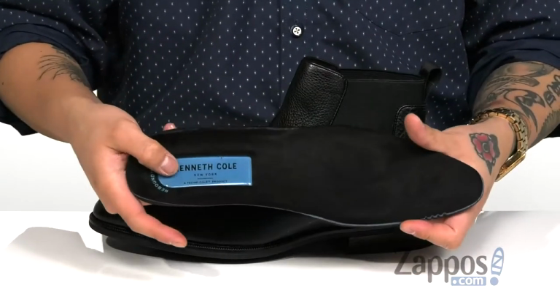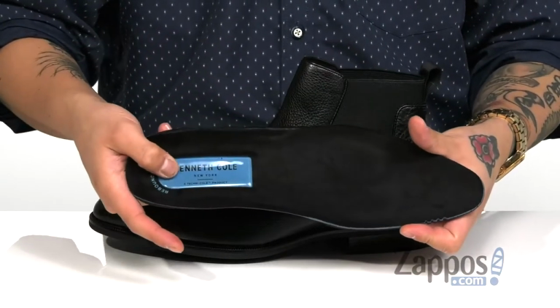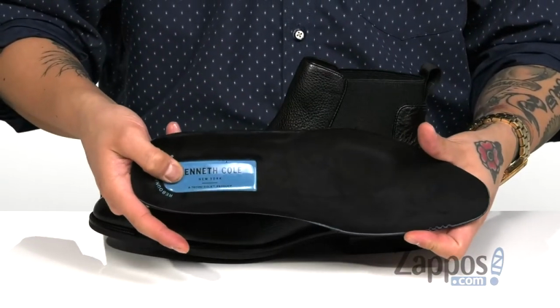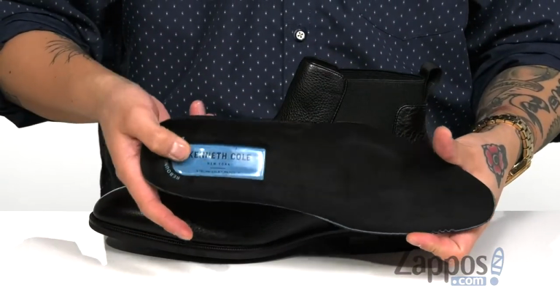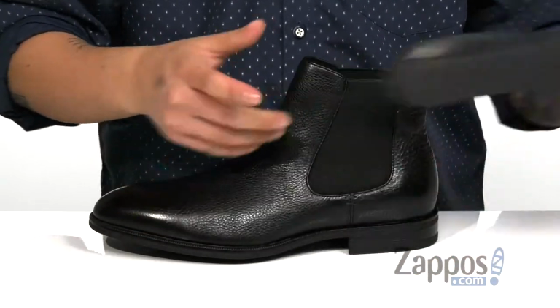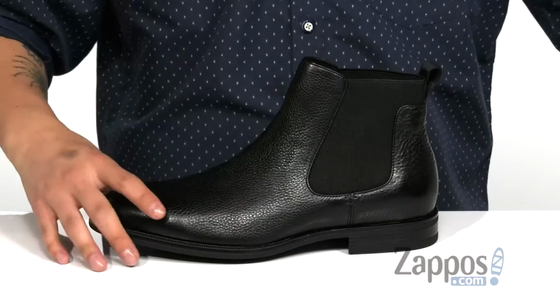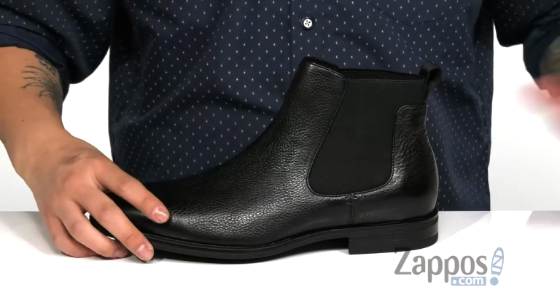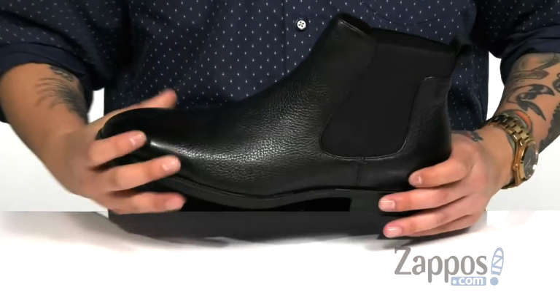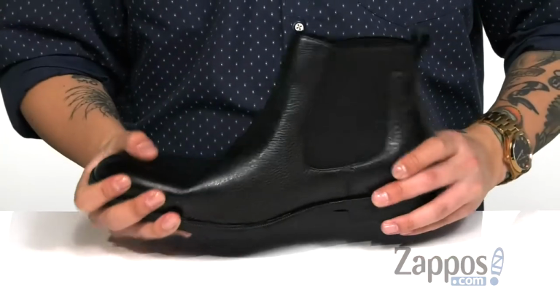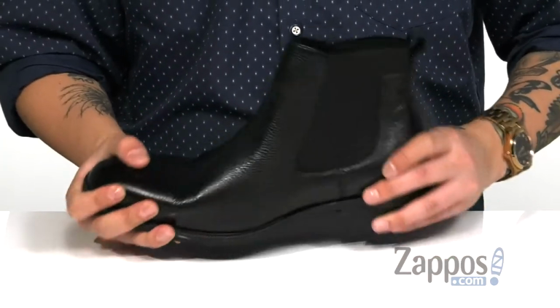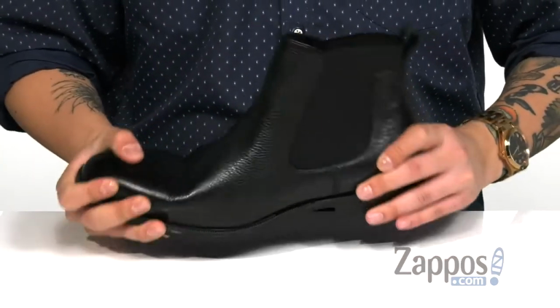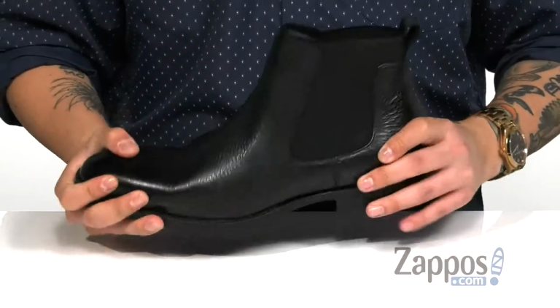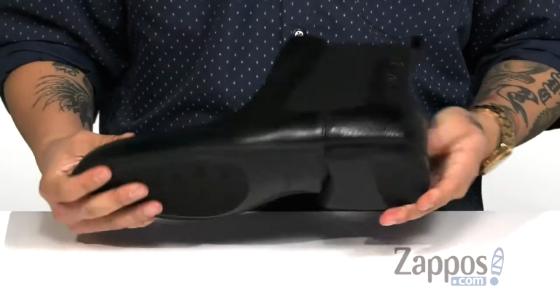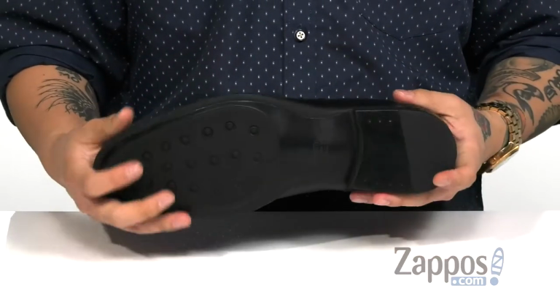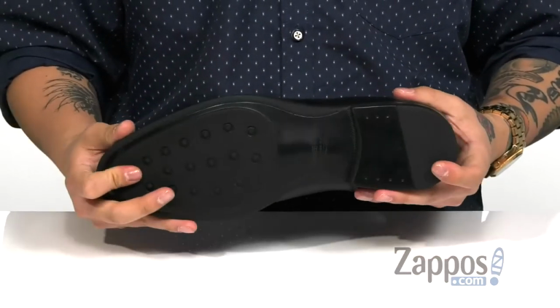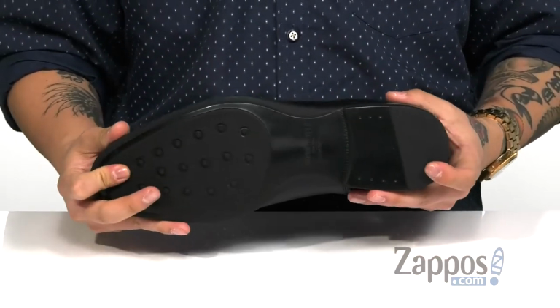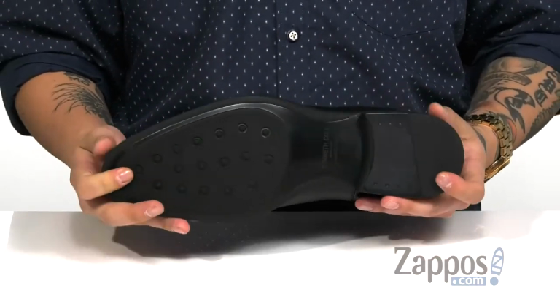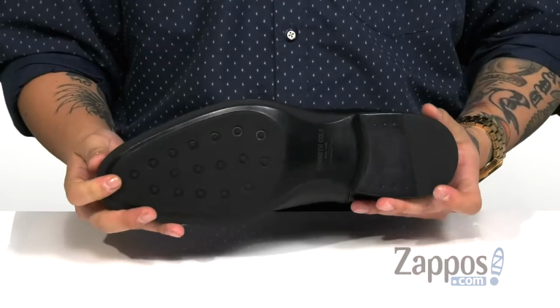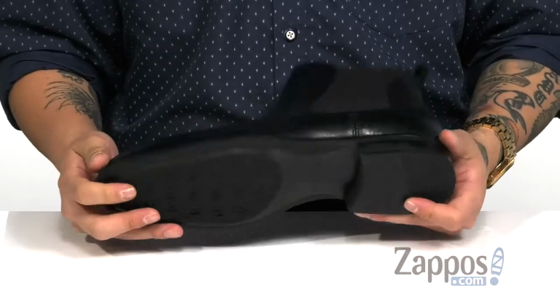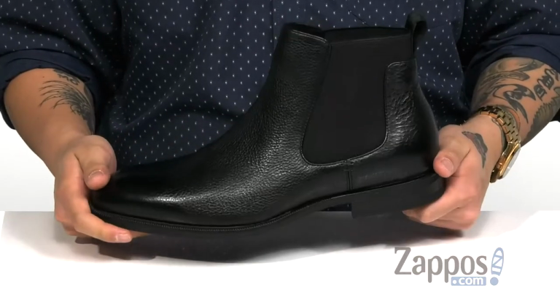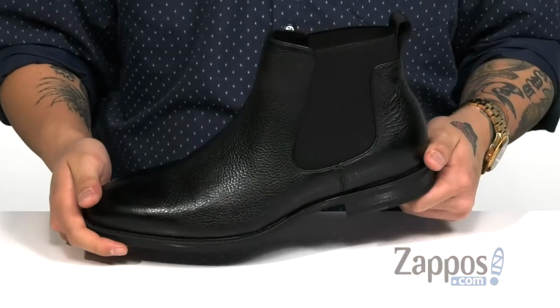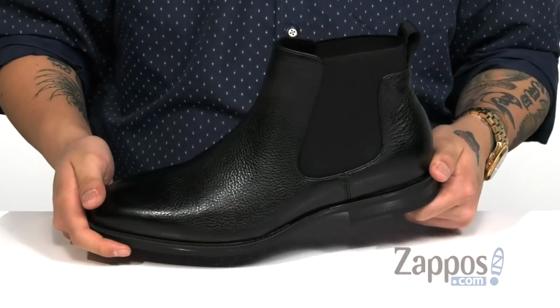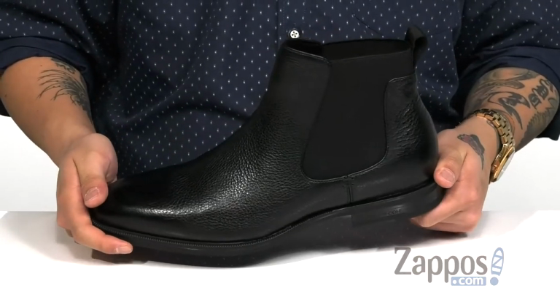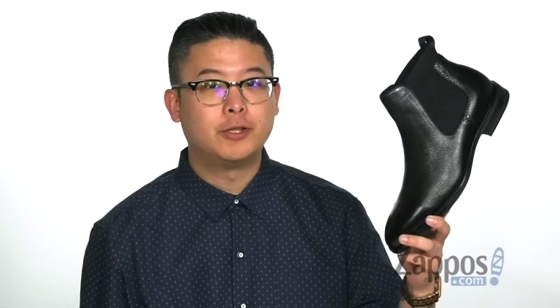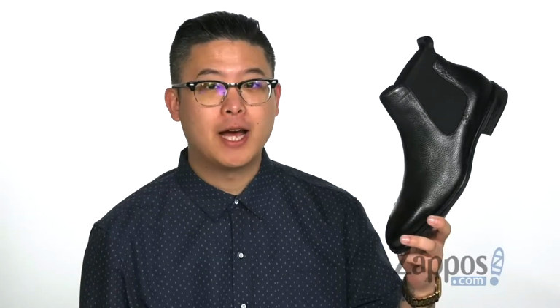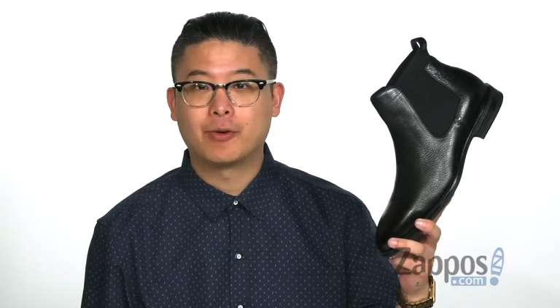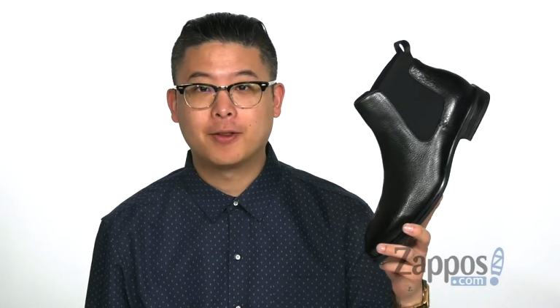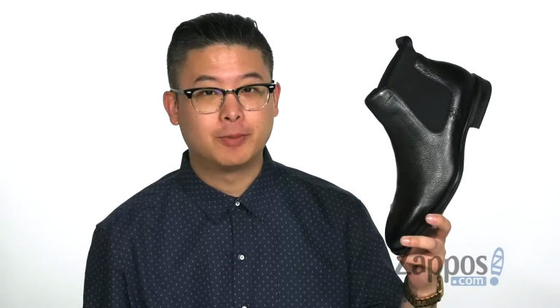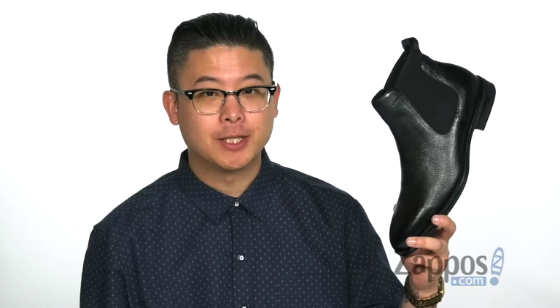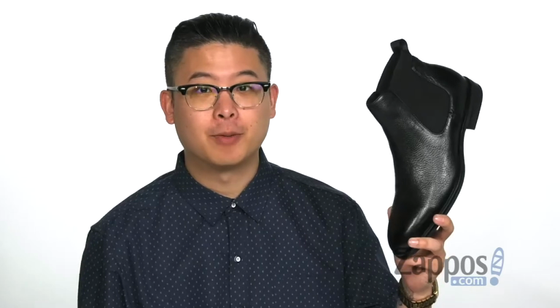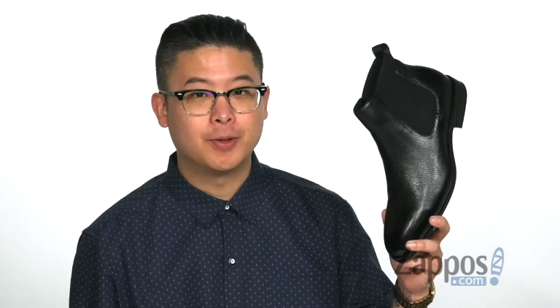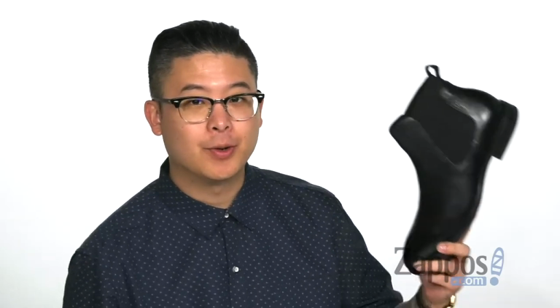You've also got extra cushioning in the heel area. The shoe itself features a sturdy yet very flexible design and a durable synthetic outsole that's textured to keep you stable. The future is now when you're rocking the FuturePod Chelsea from Kenneth Cole, New York.